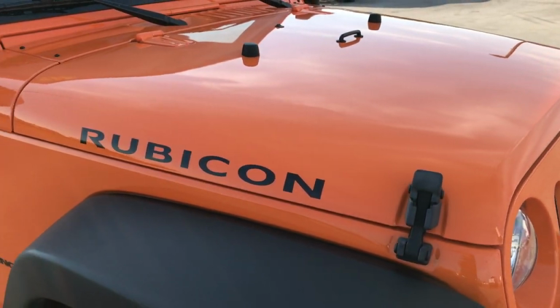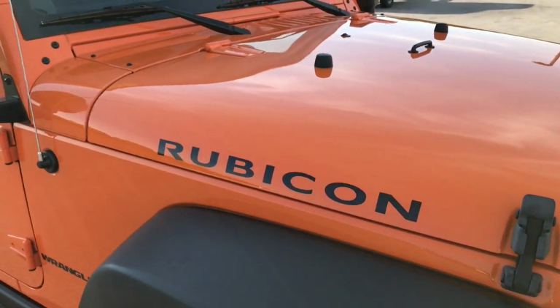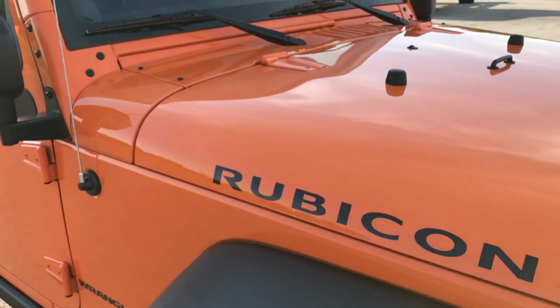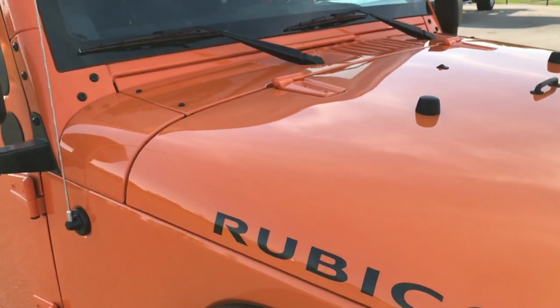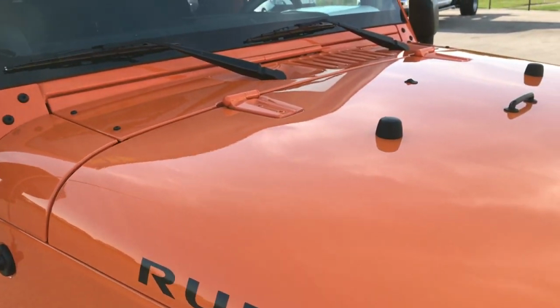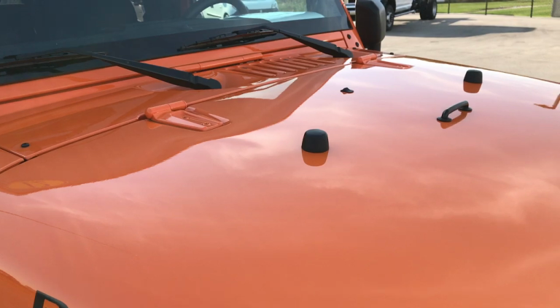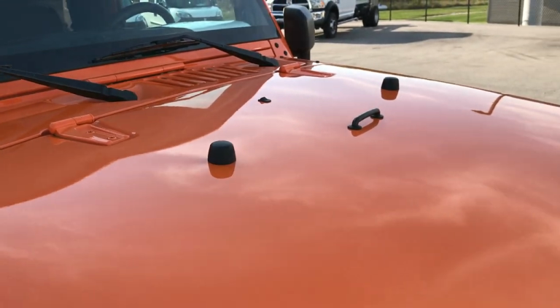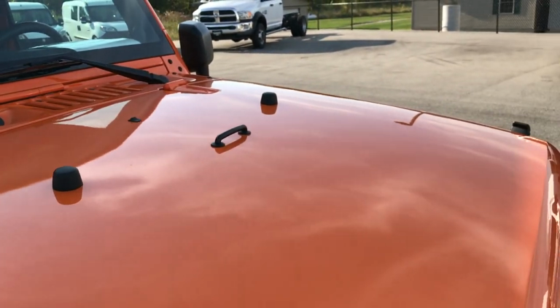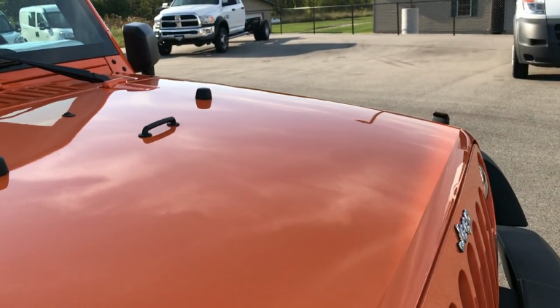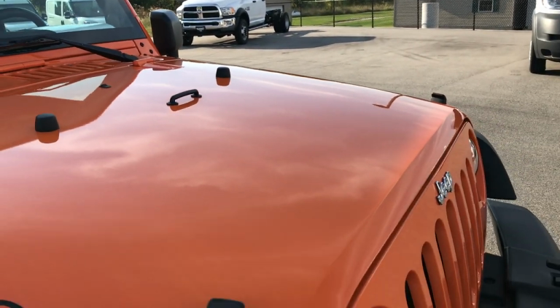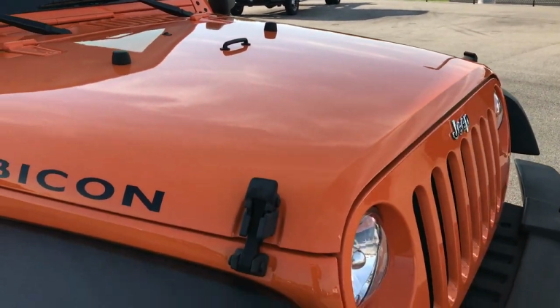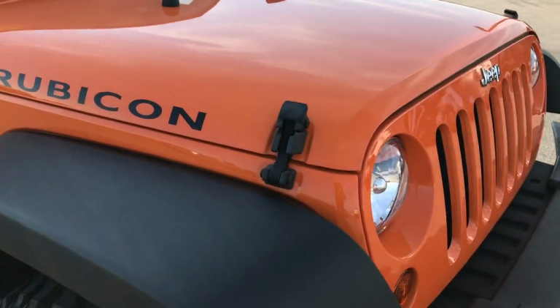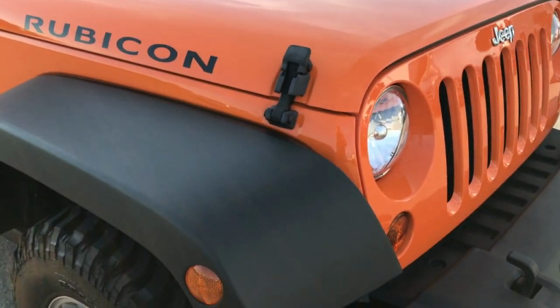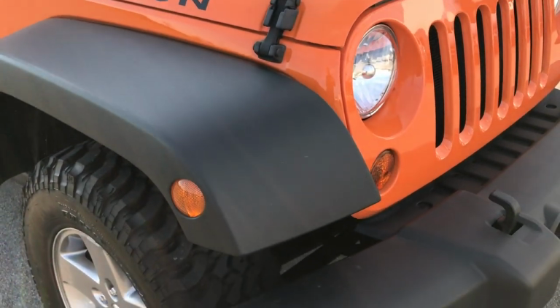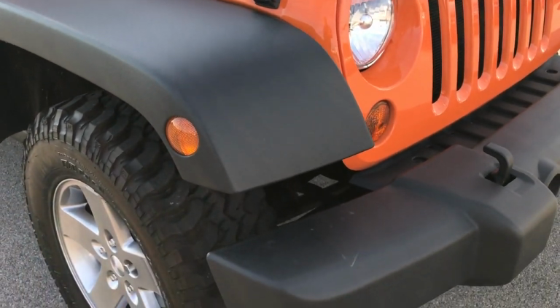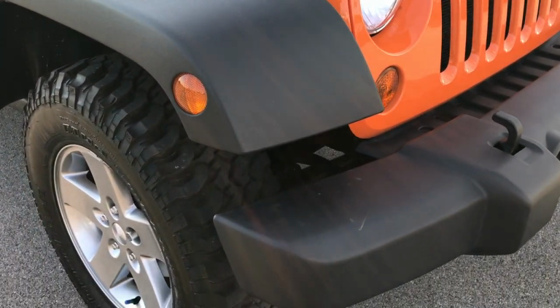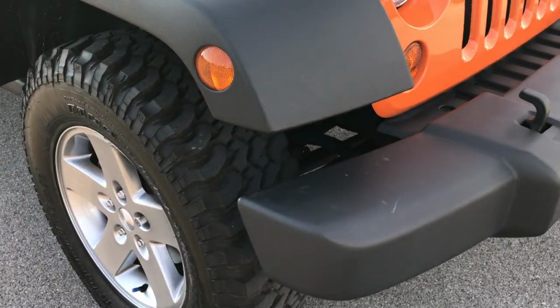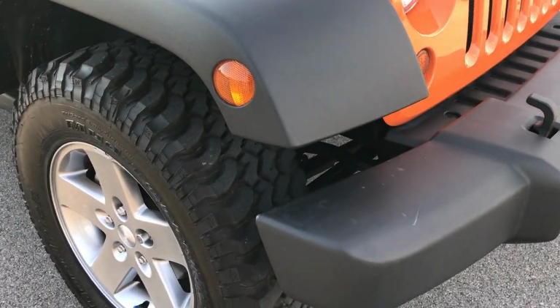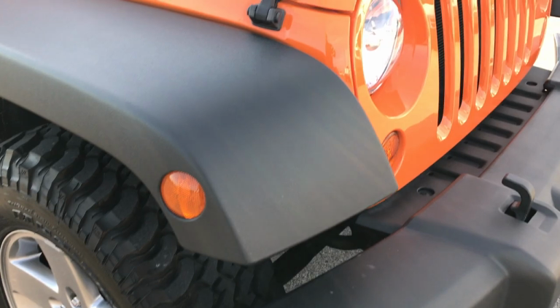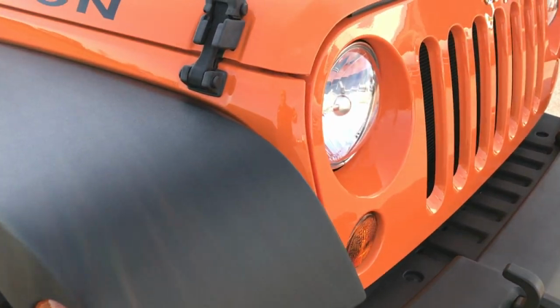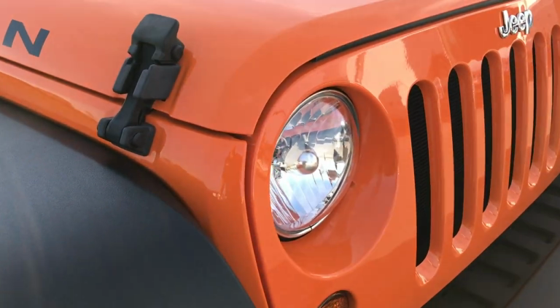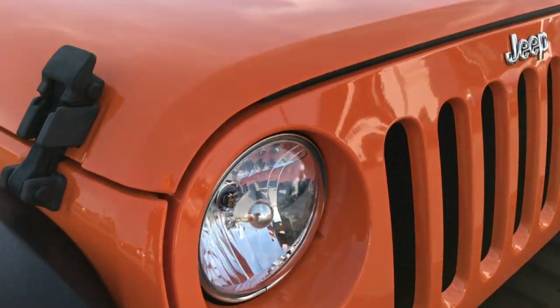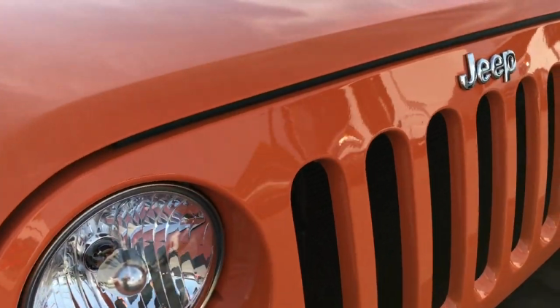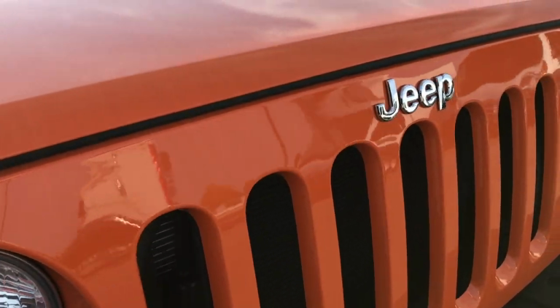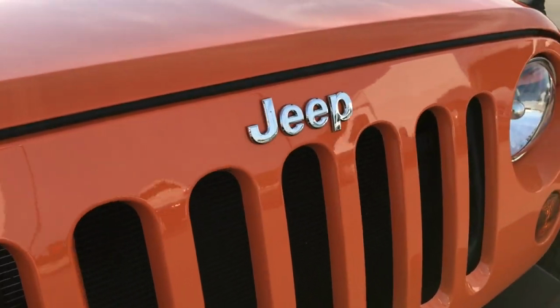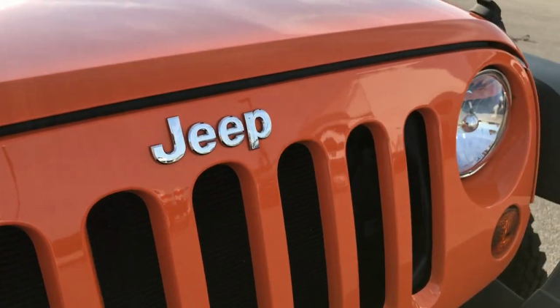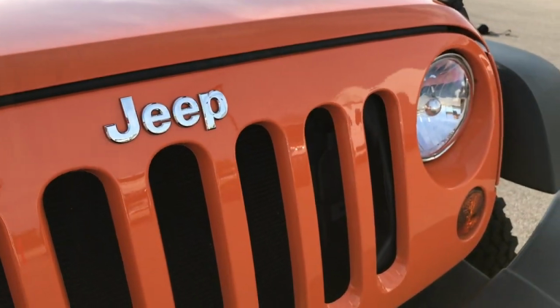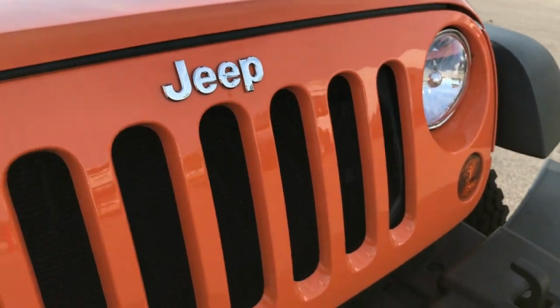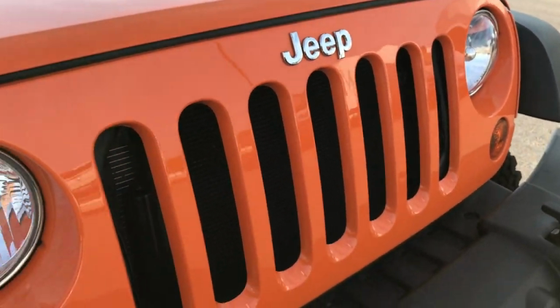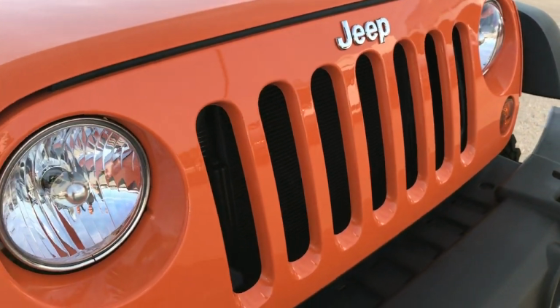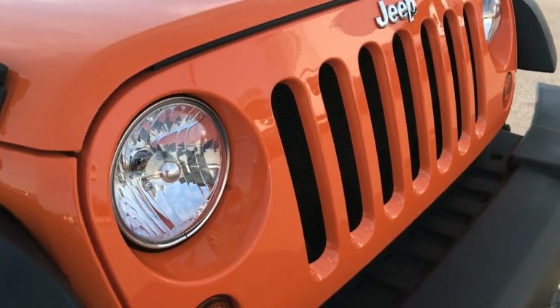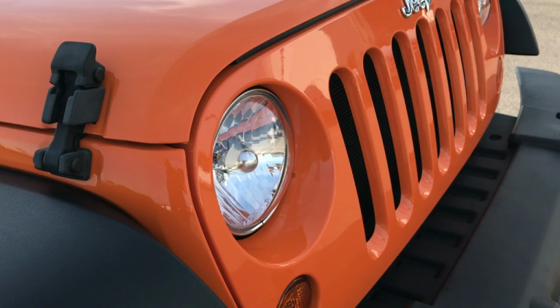Didn't see any dents or dings on that hood. Orange Crush is the color. Headlights are nice and clear. That grille is very clean as well — no scuffs, scrapes, or chips.